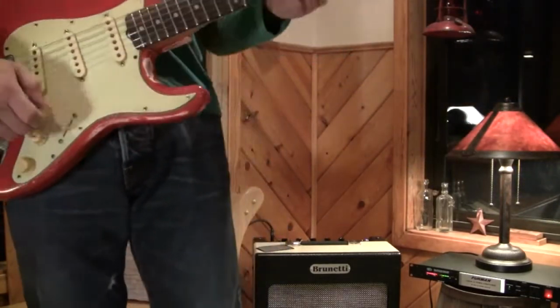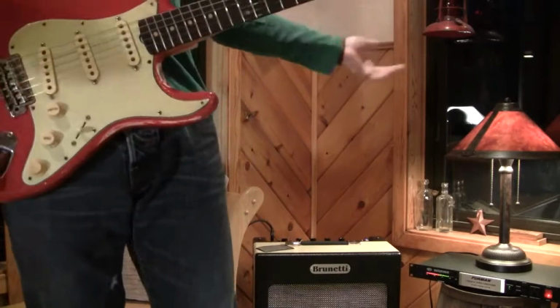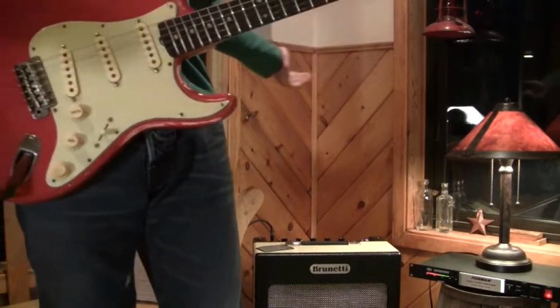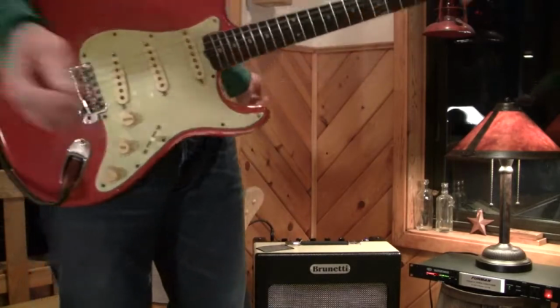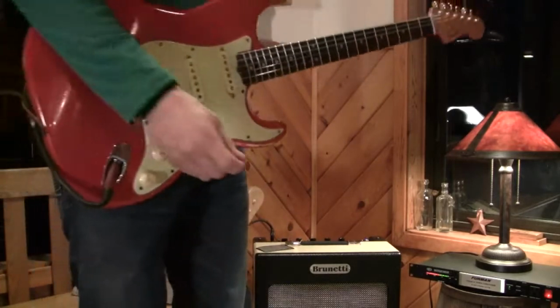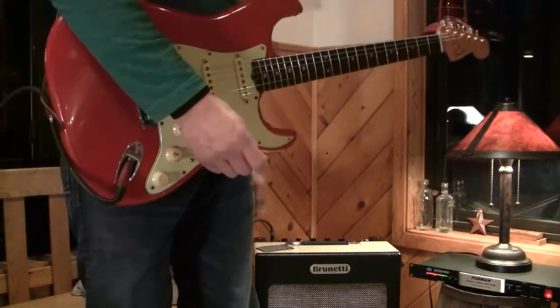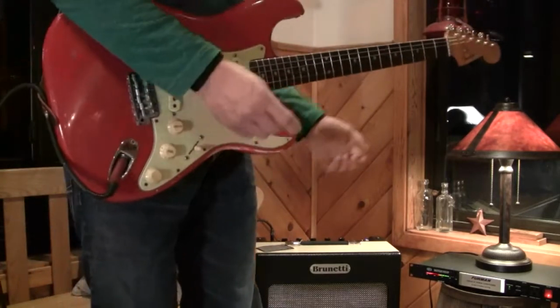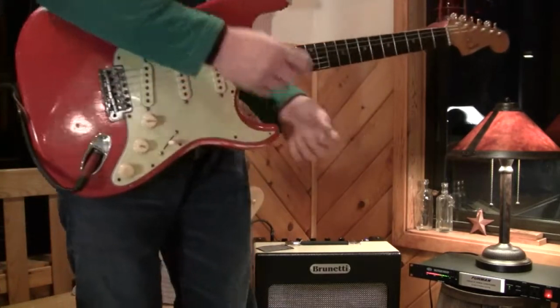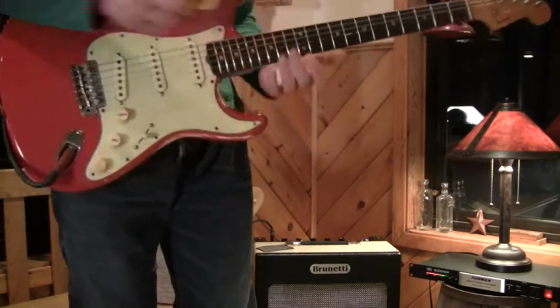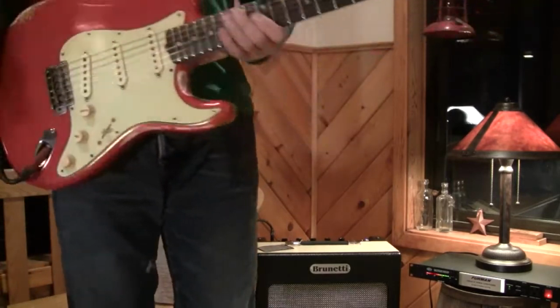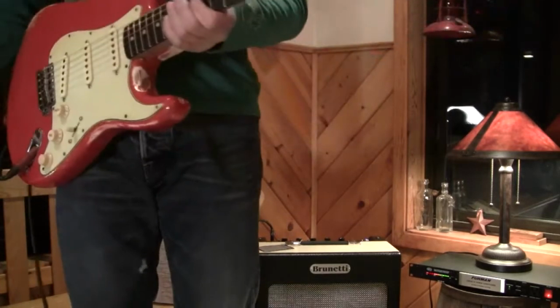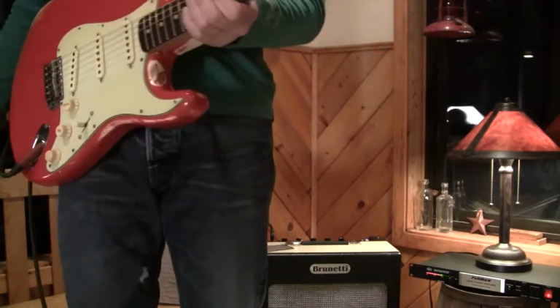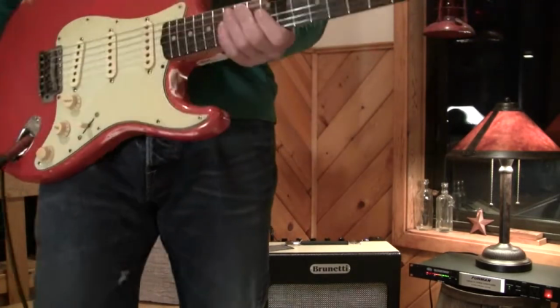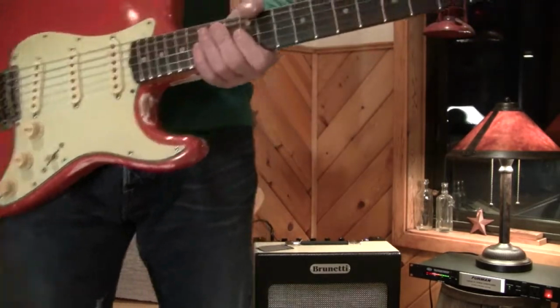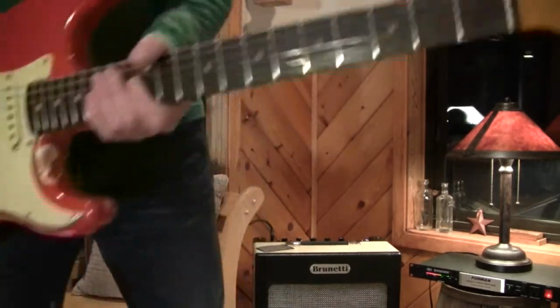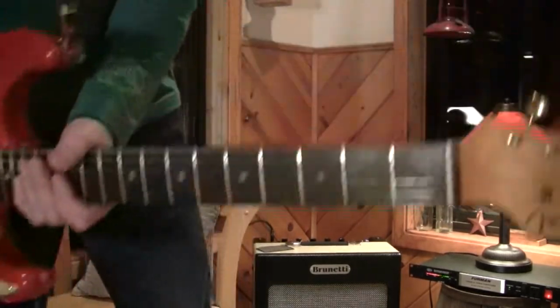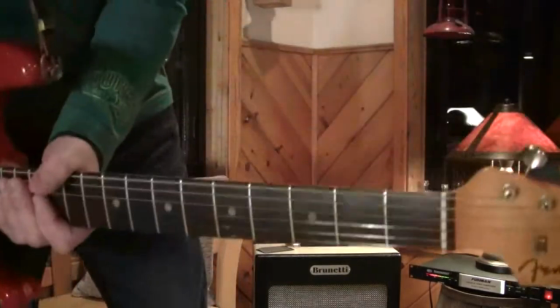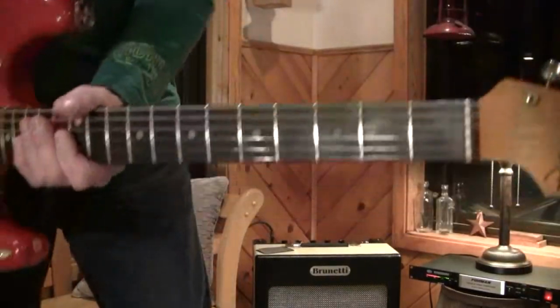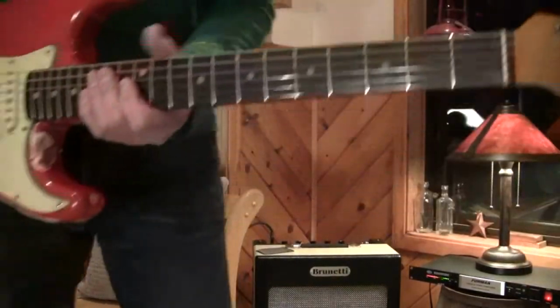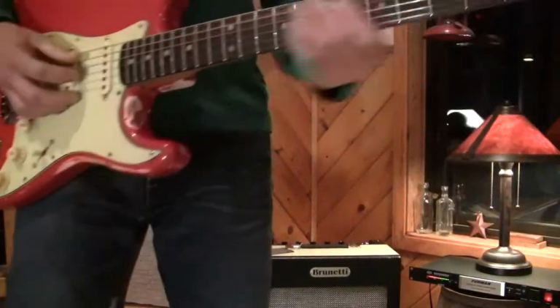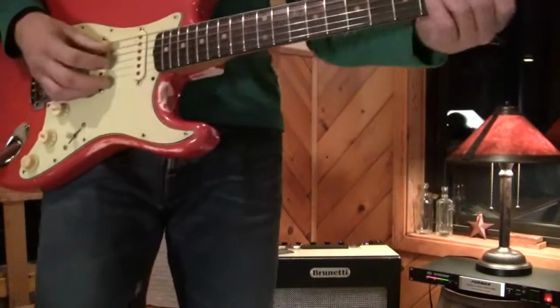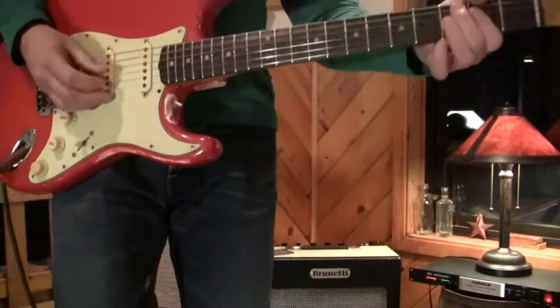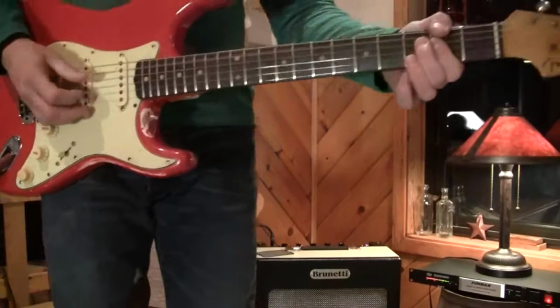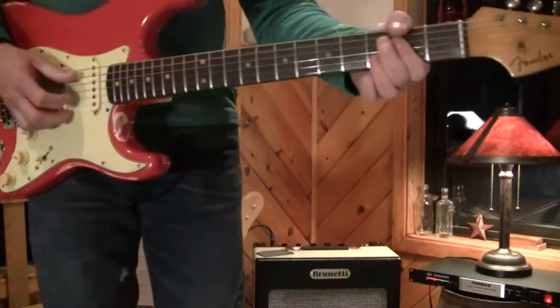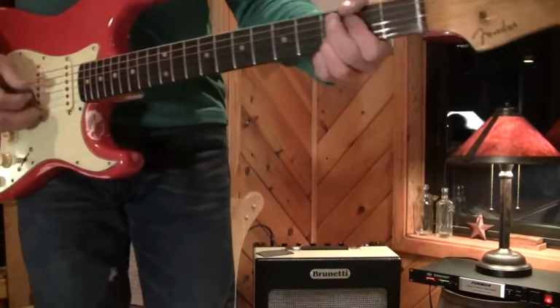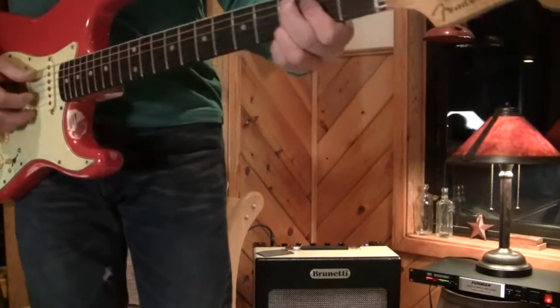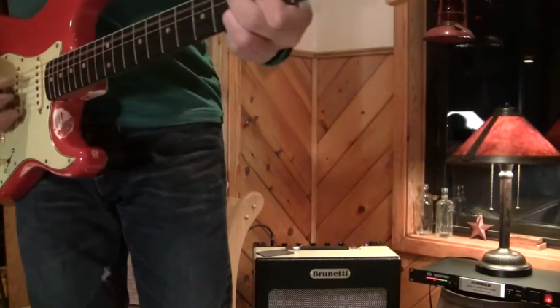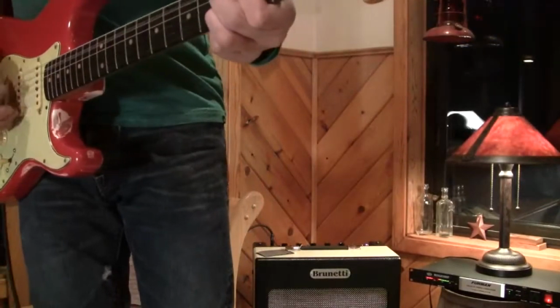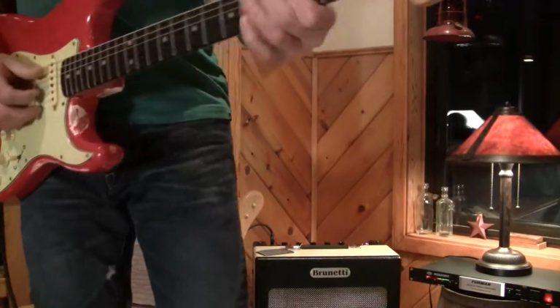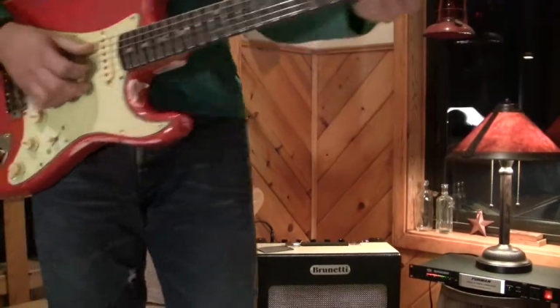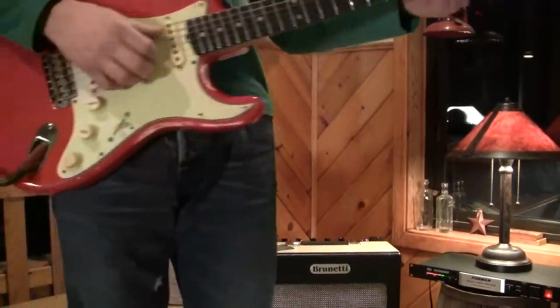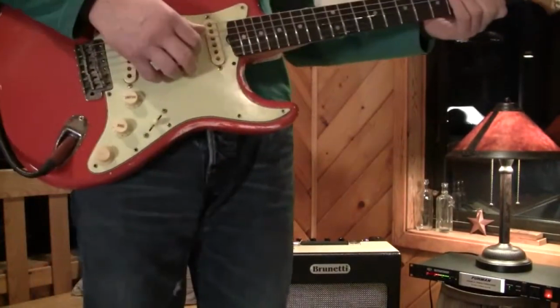I'm playing straight in. These amps are like... unreal.